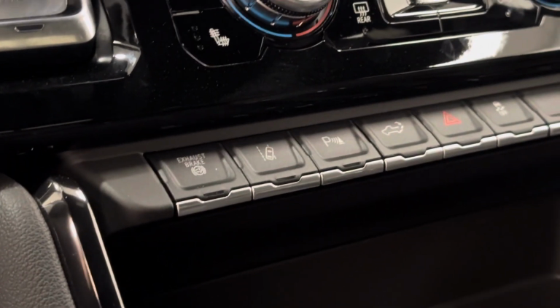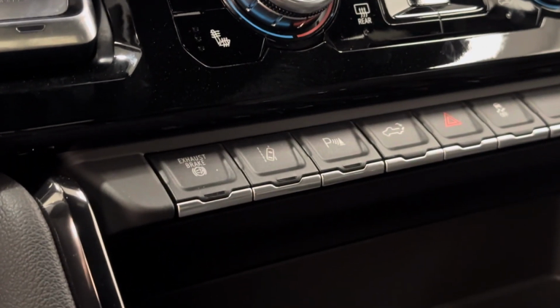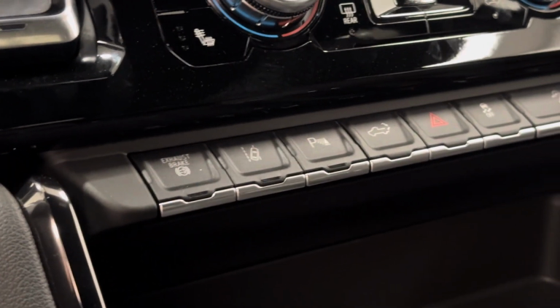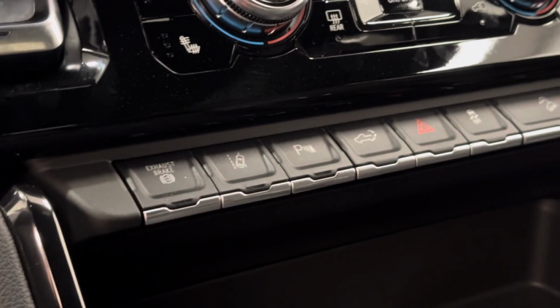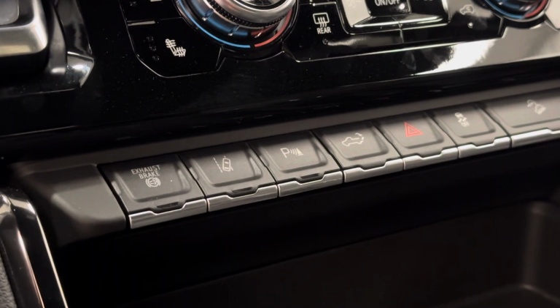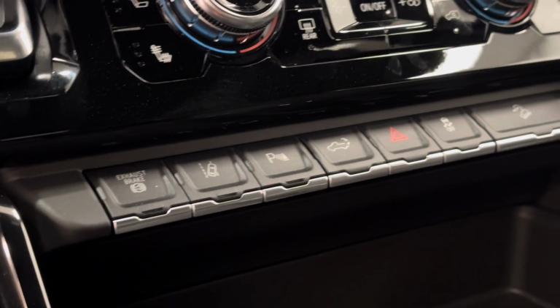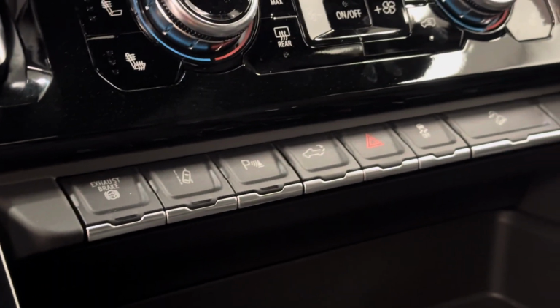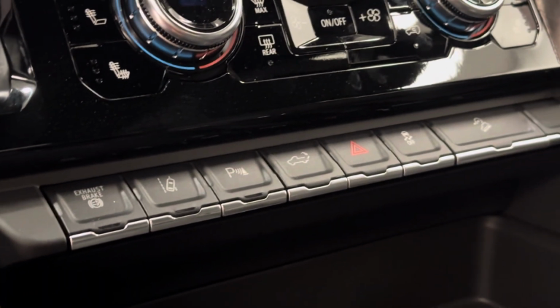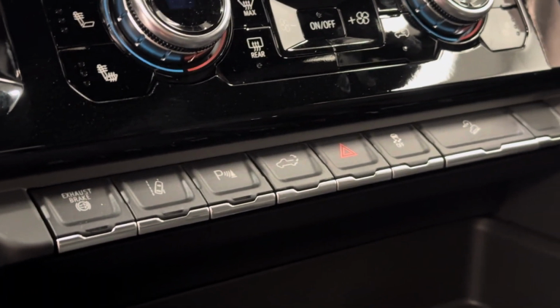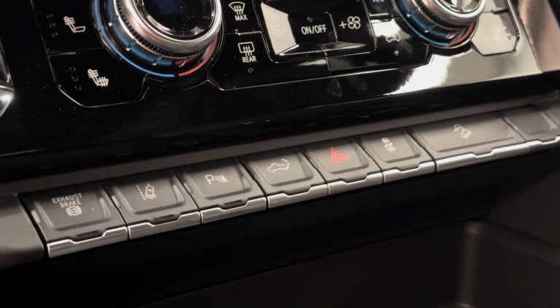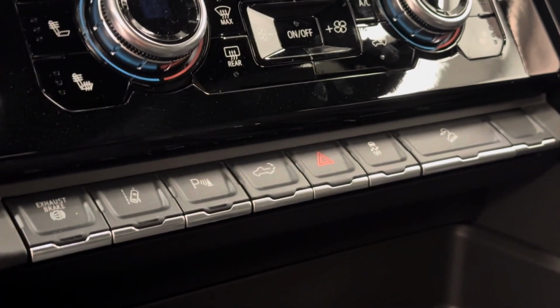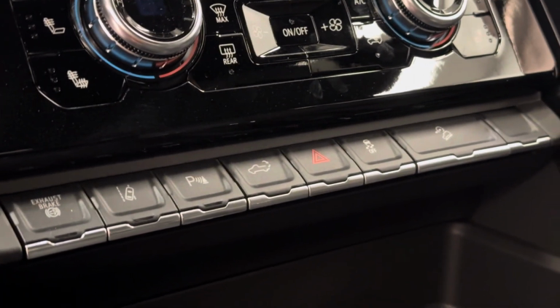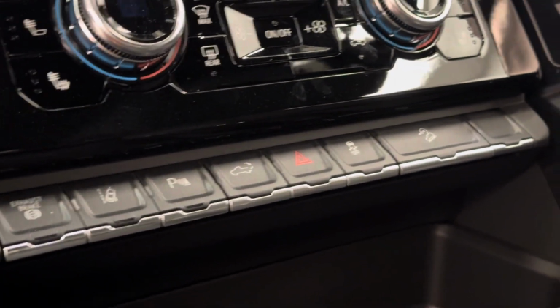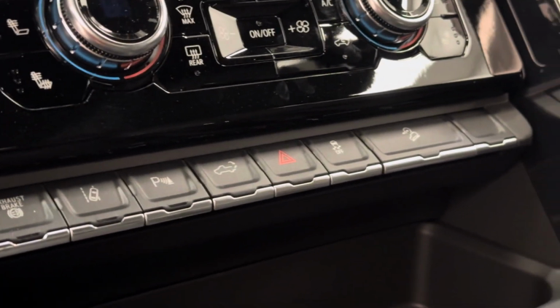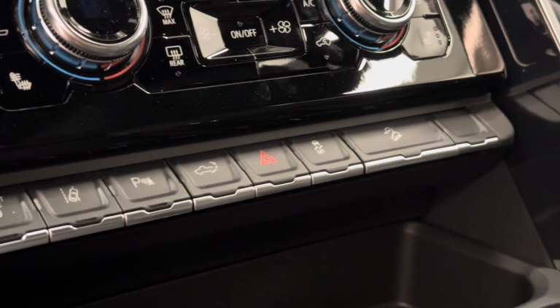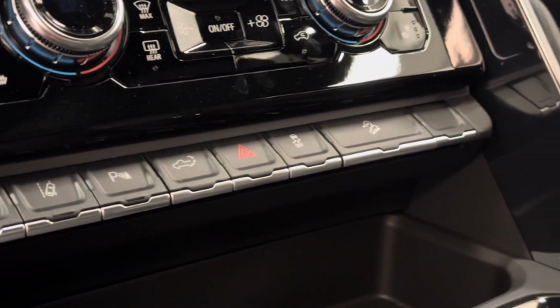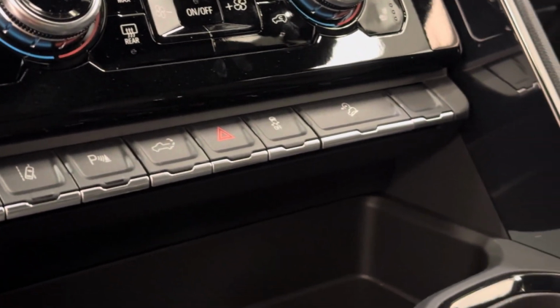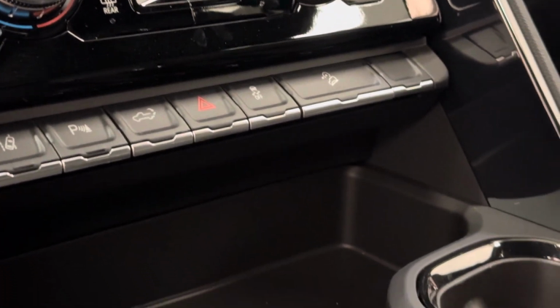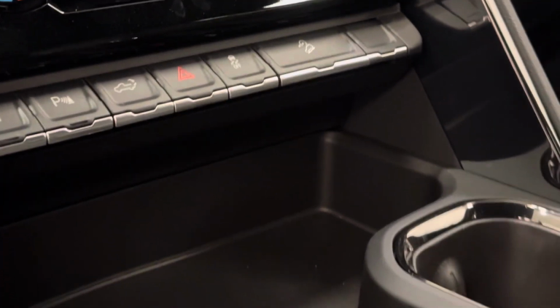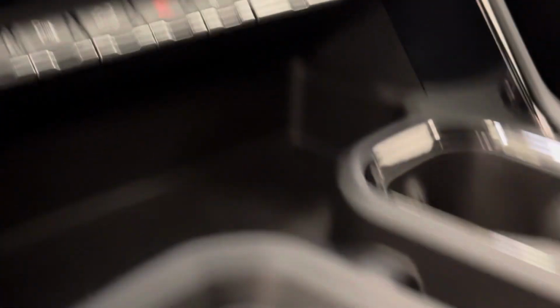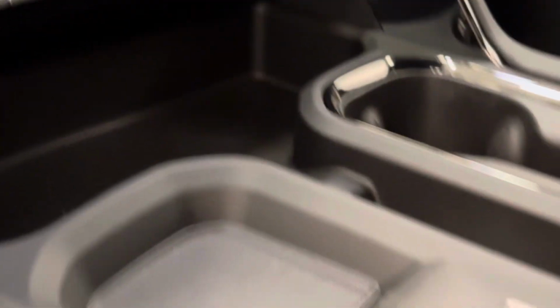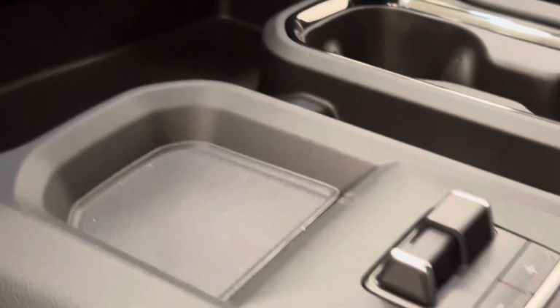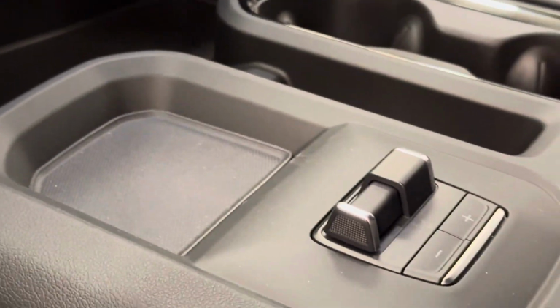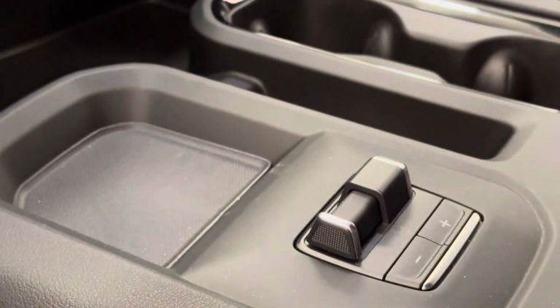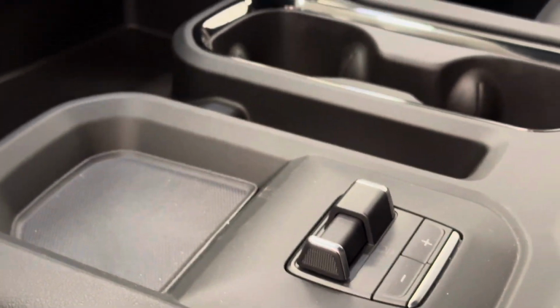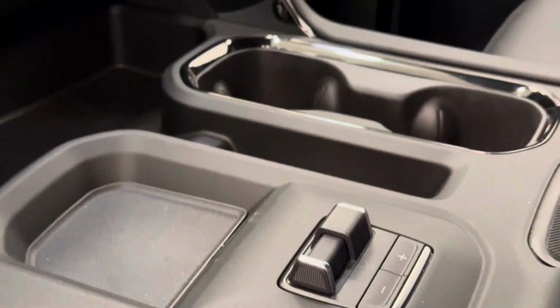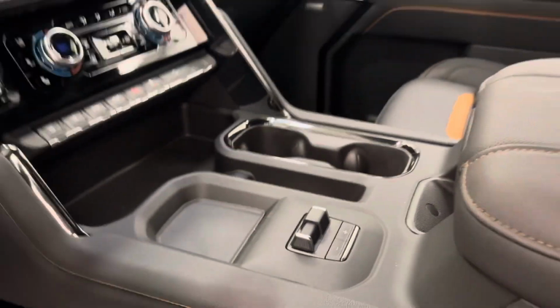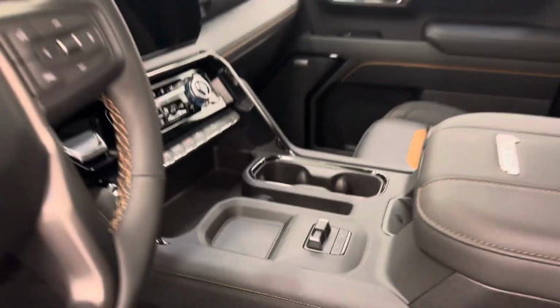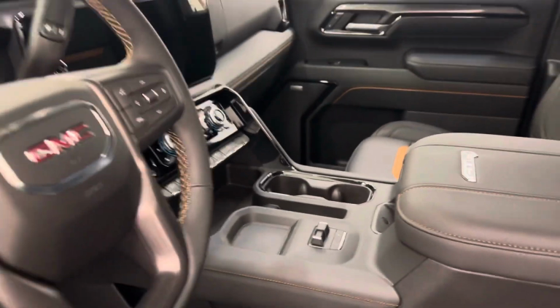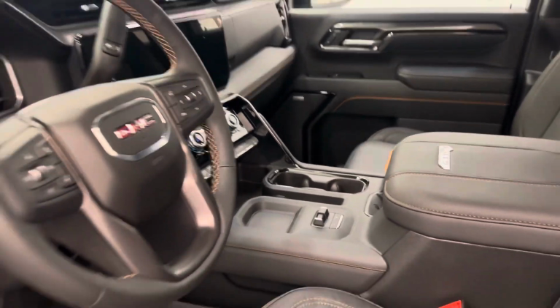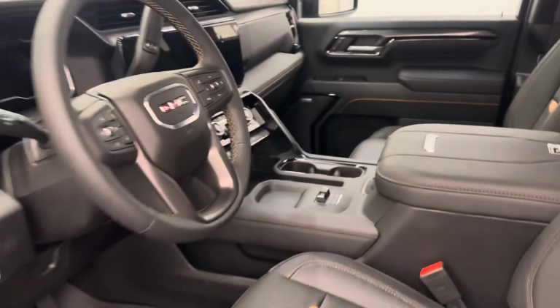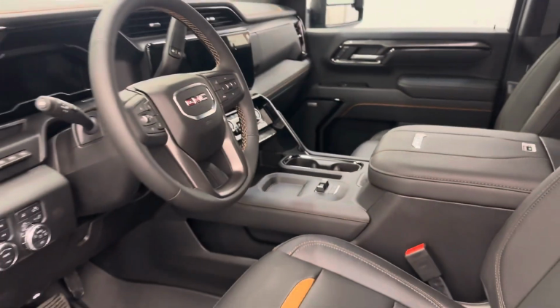Diesel exhaust brake, lane departure warning, parking assist controls, tailgate controls, traction control, hill descent controls, trailer brake, and our interior color is black.